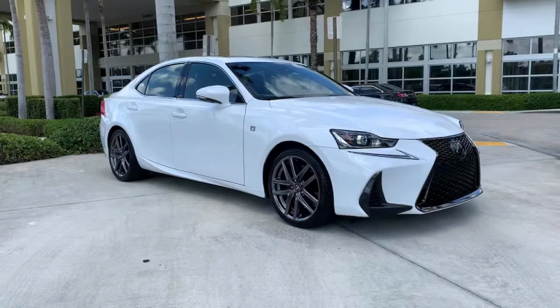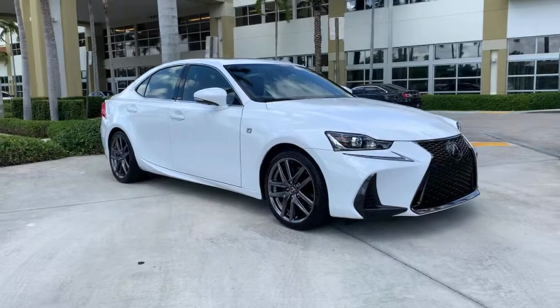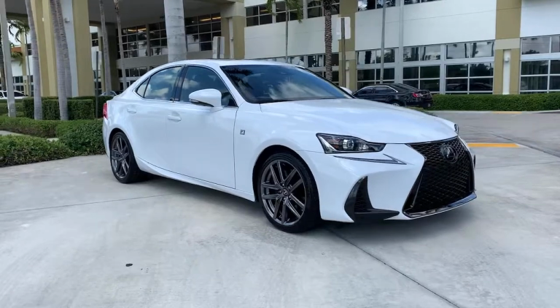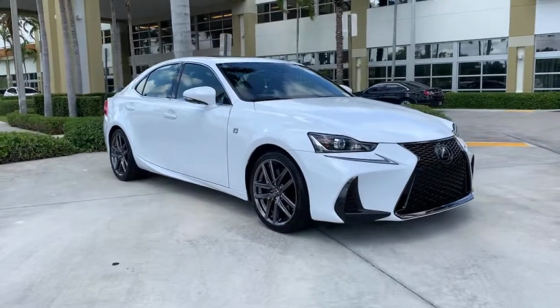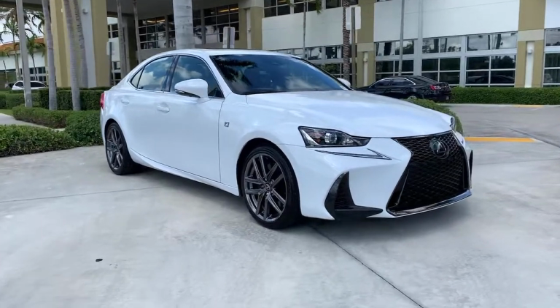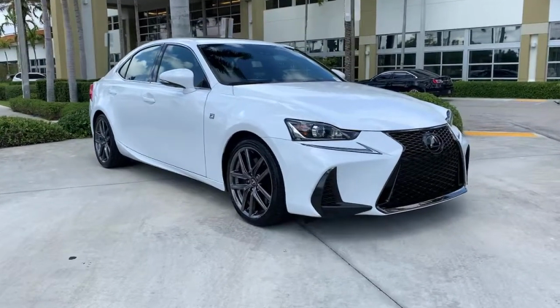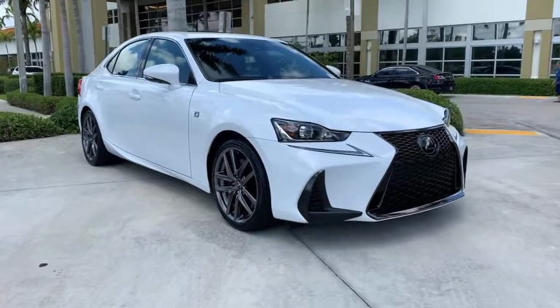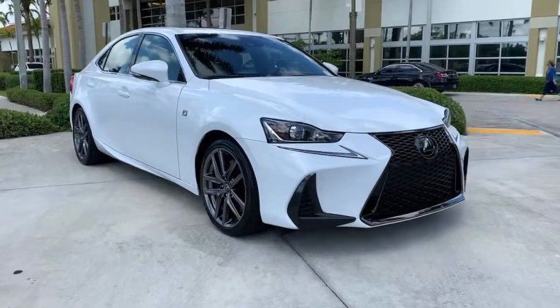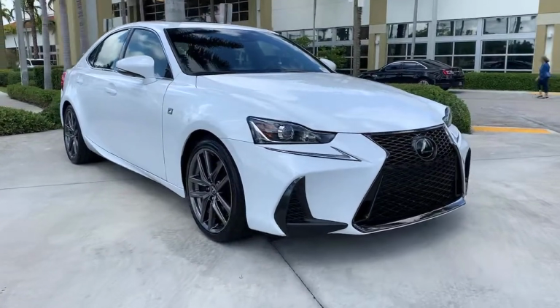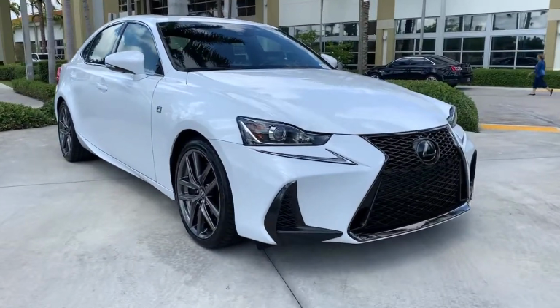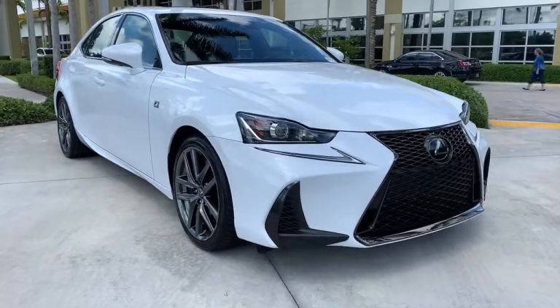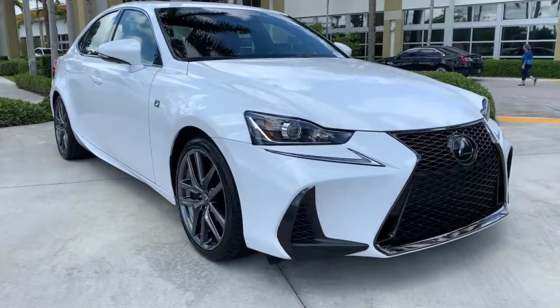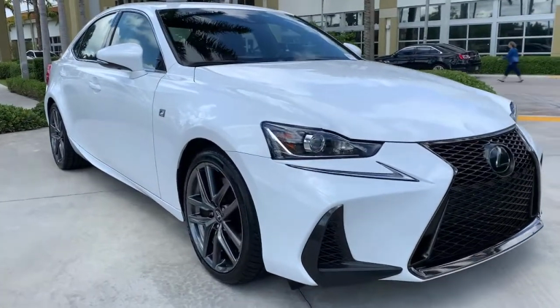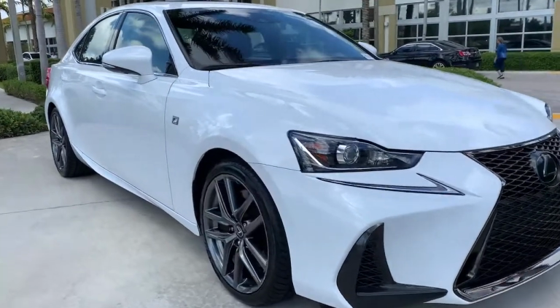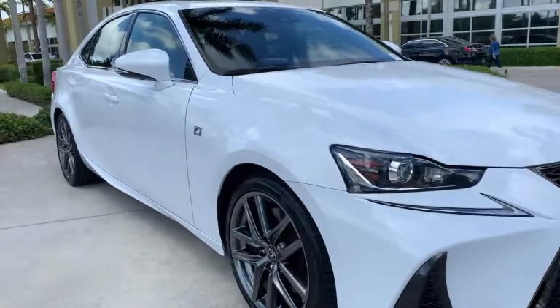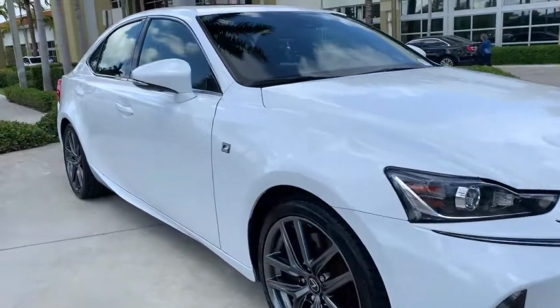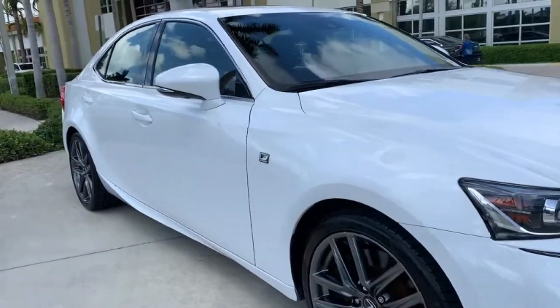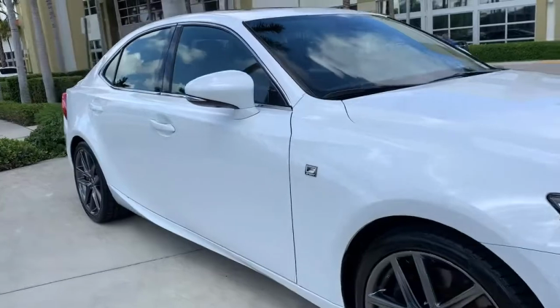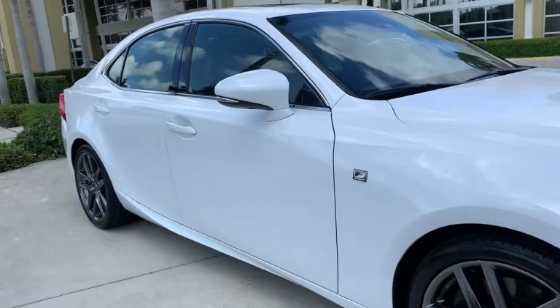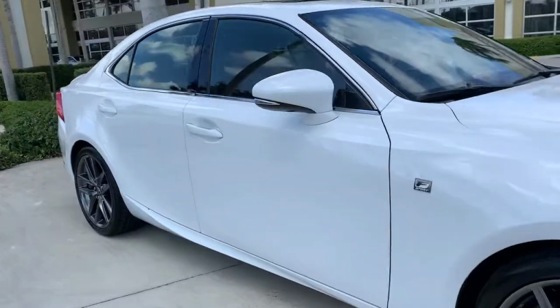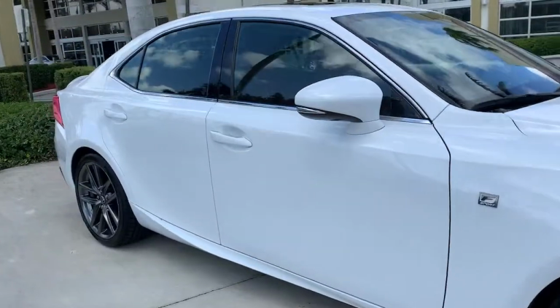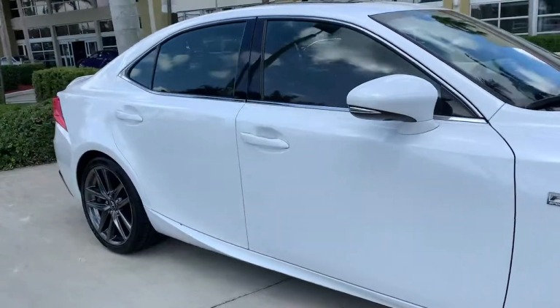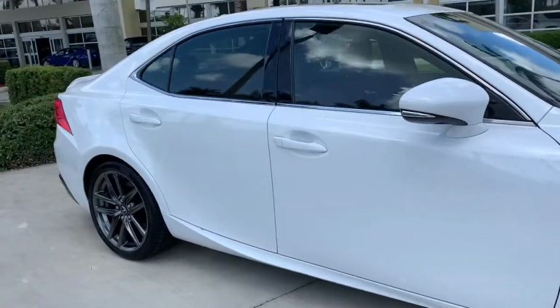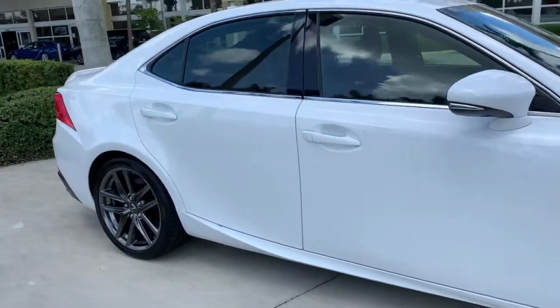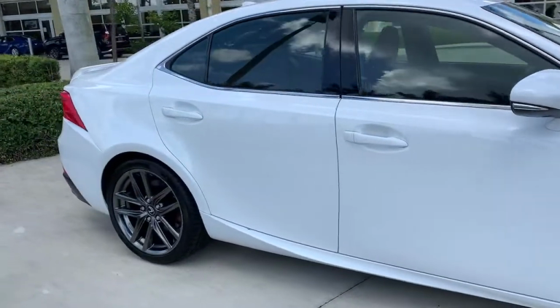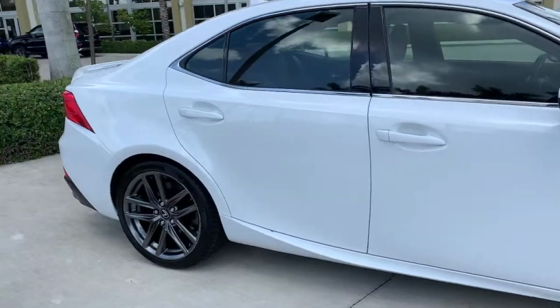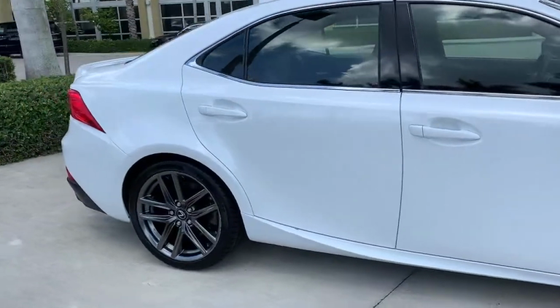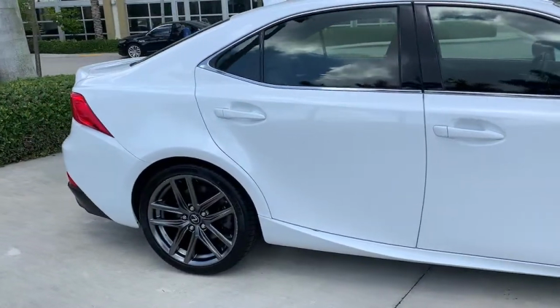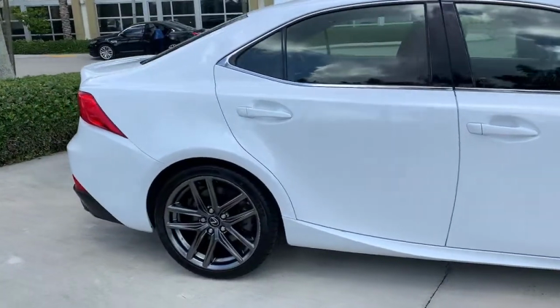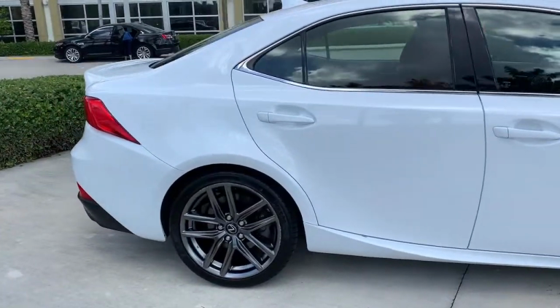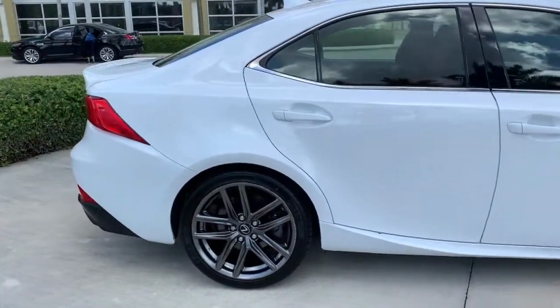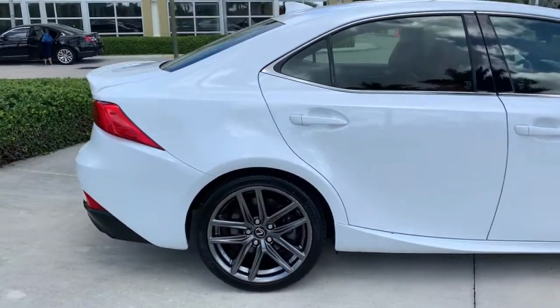Go home happy with the 2018 Lexus IS. This vehicle still has fewer than 40,000 miles on the clock, so it won't last long.